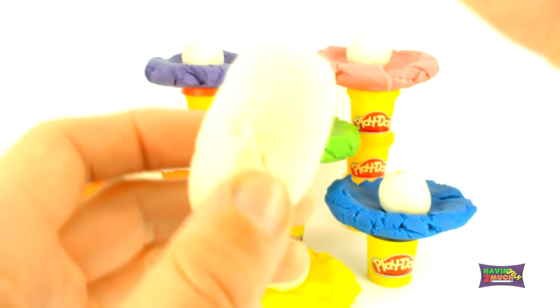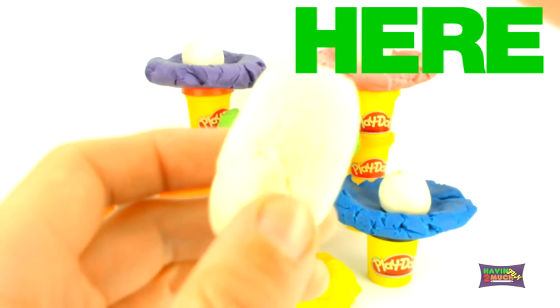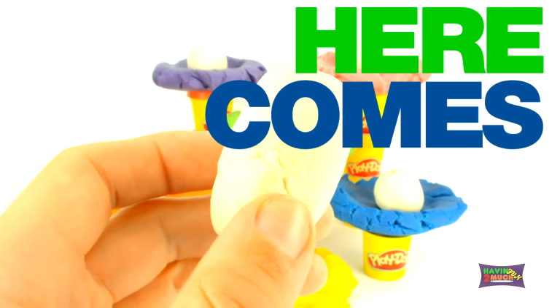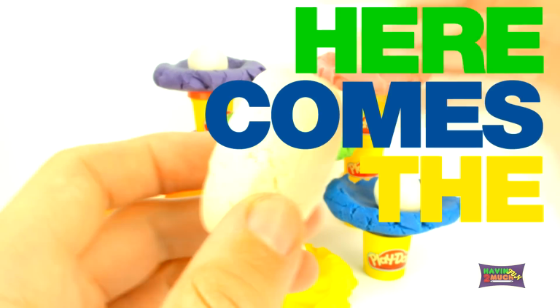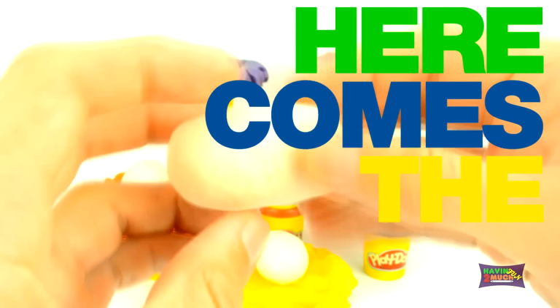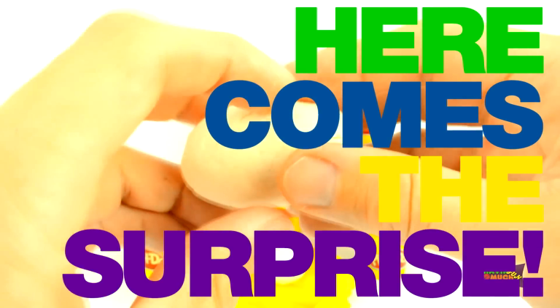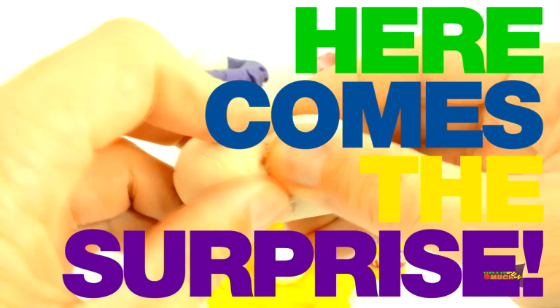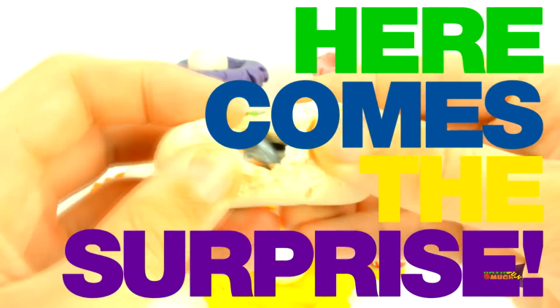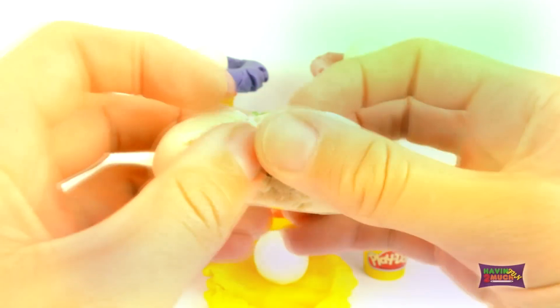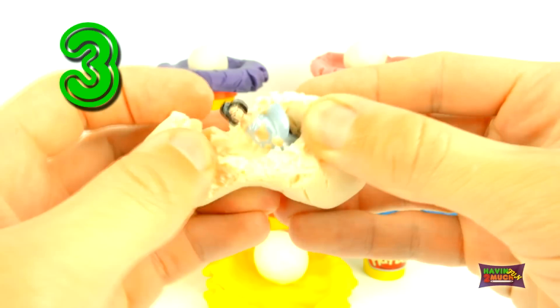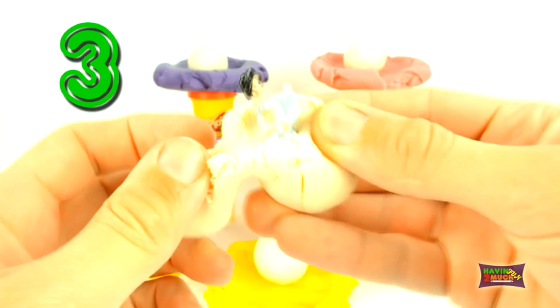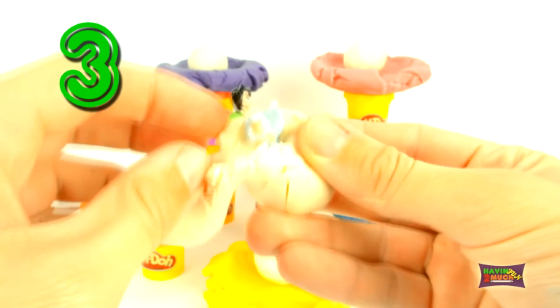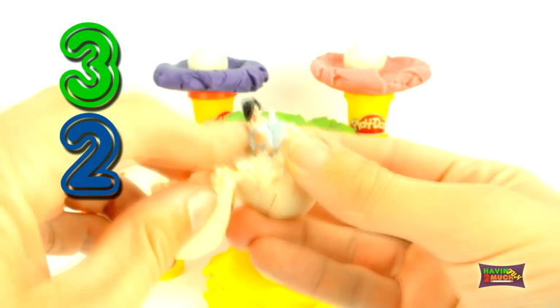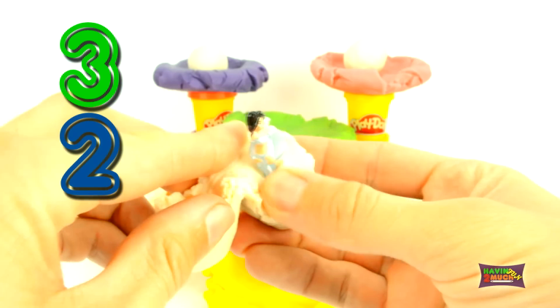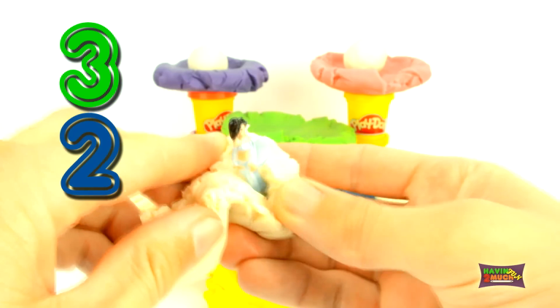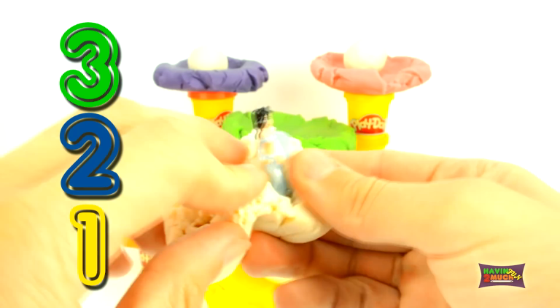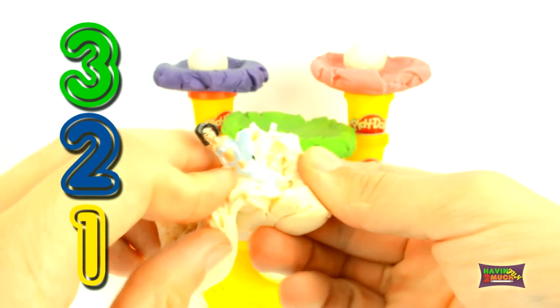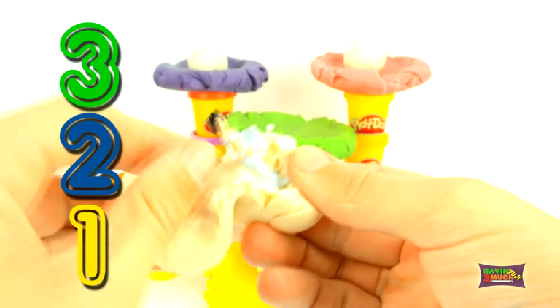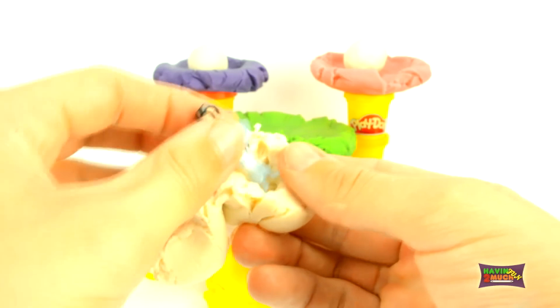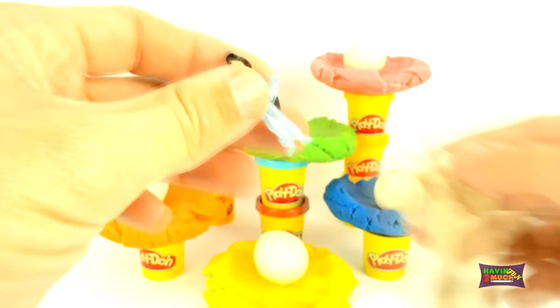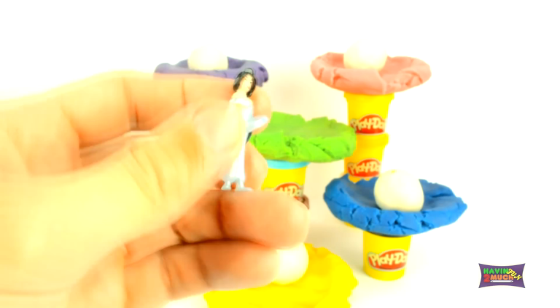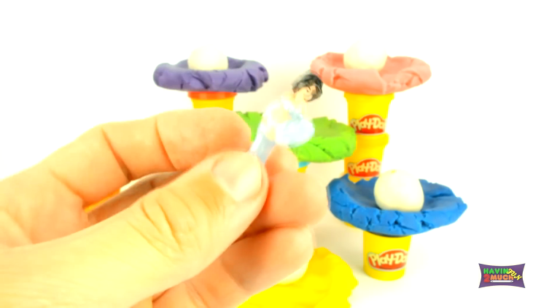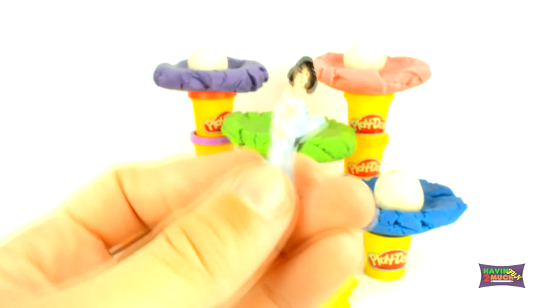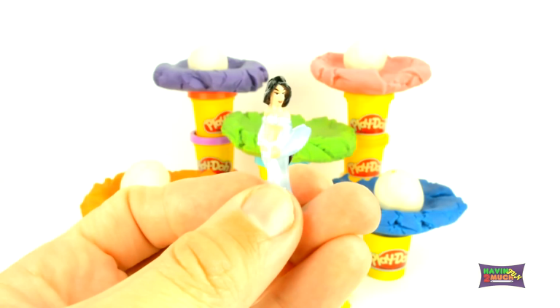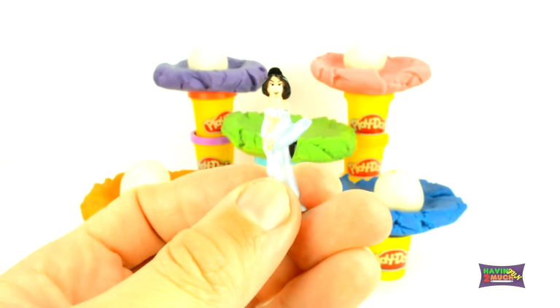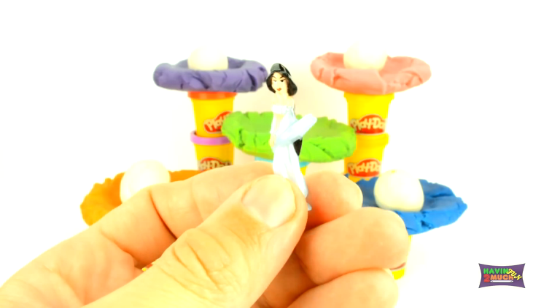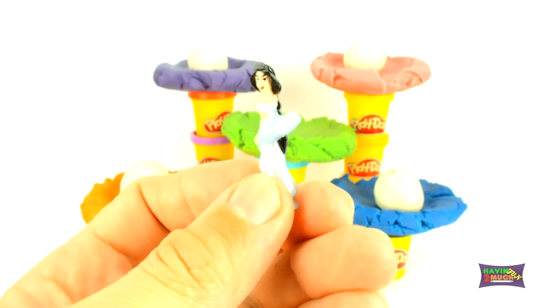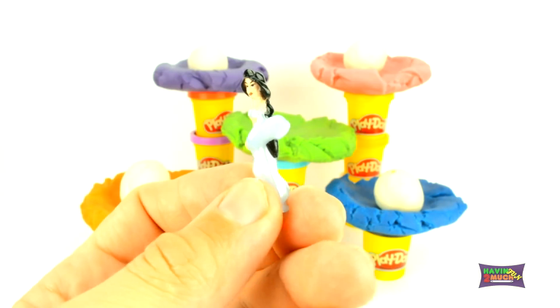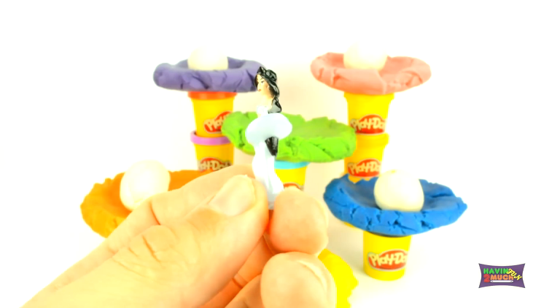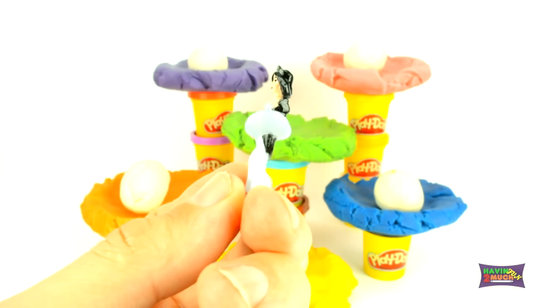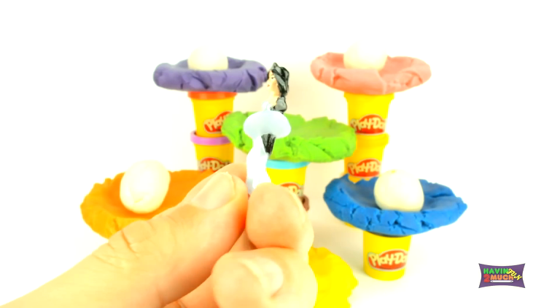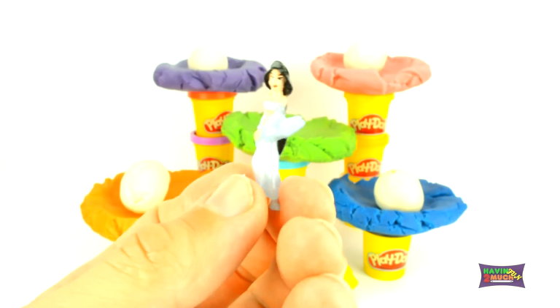Here comes the surprise. Three, two, one. It's Mulan from Disney Princesses.